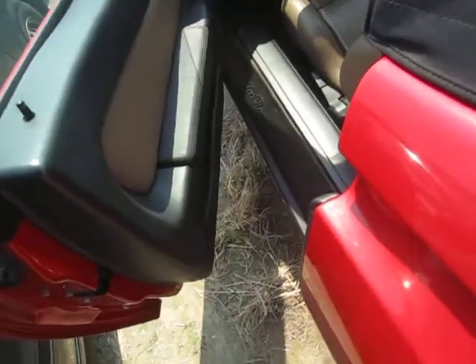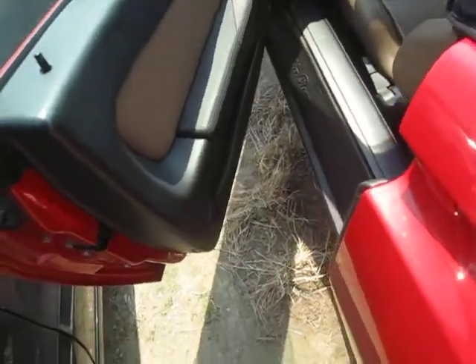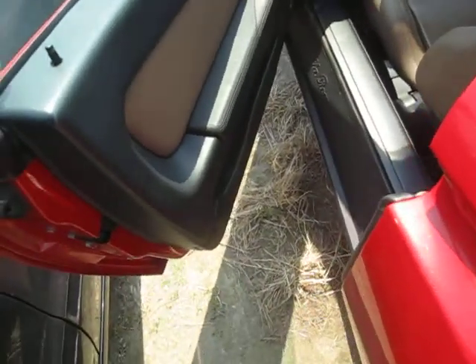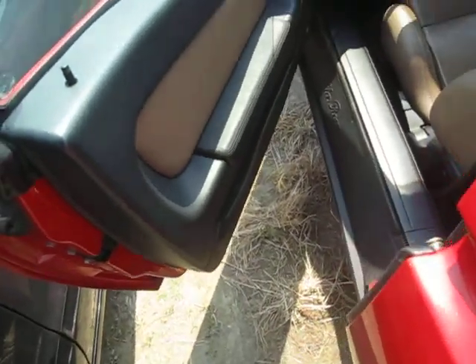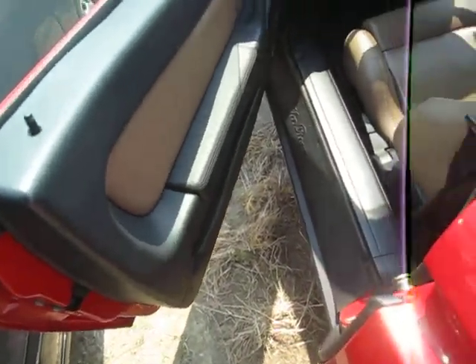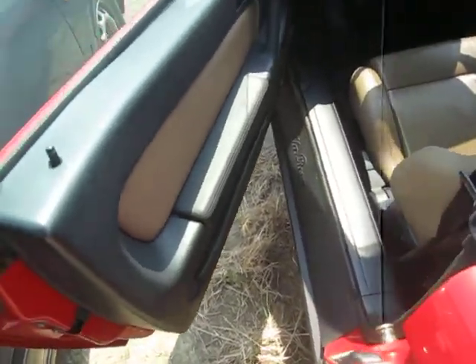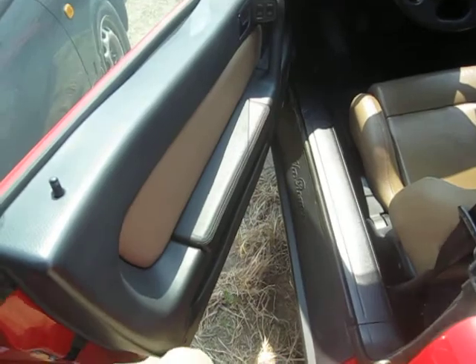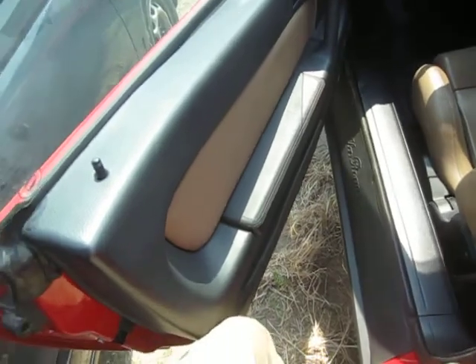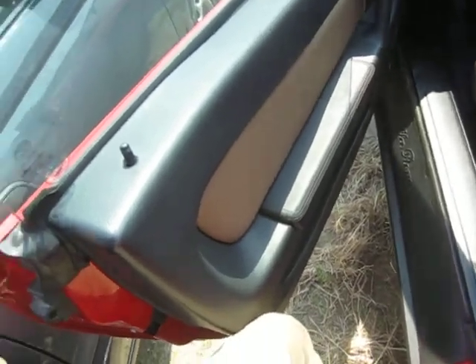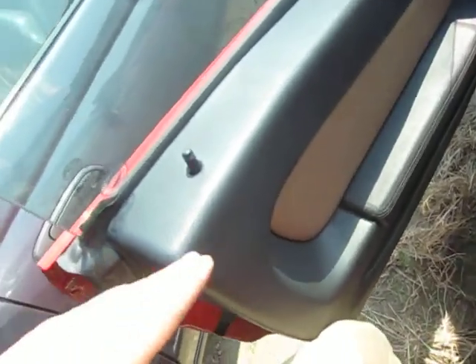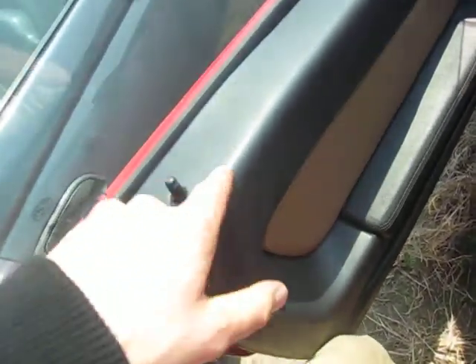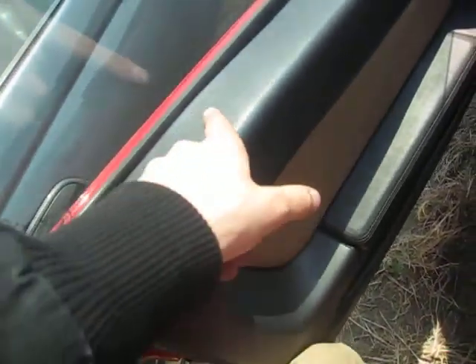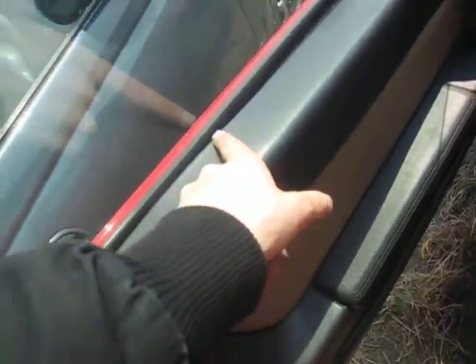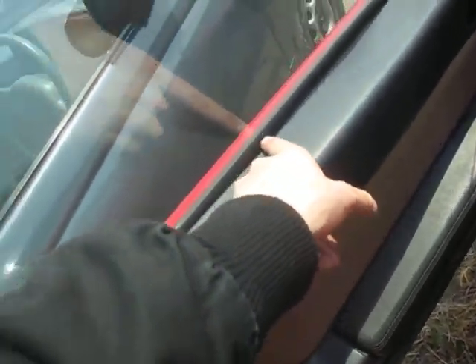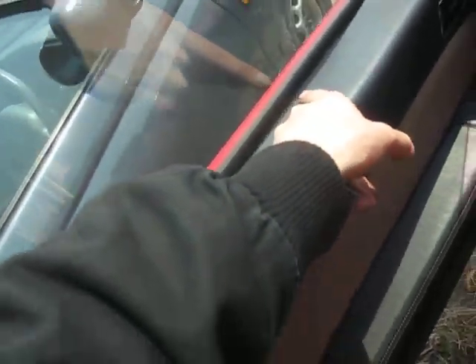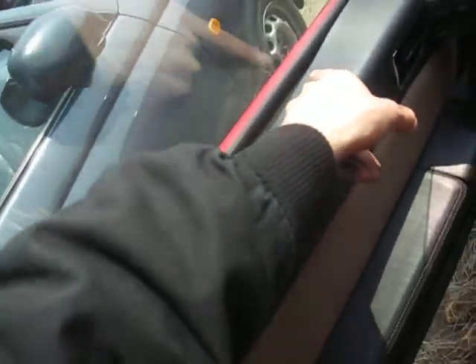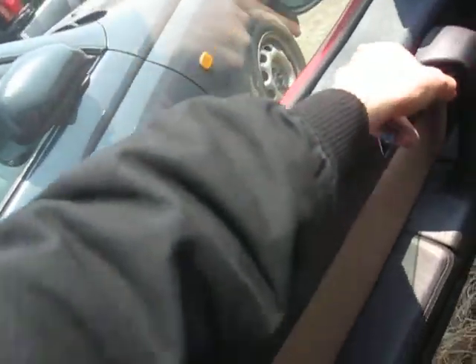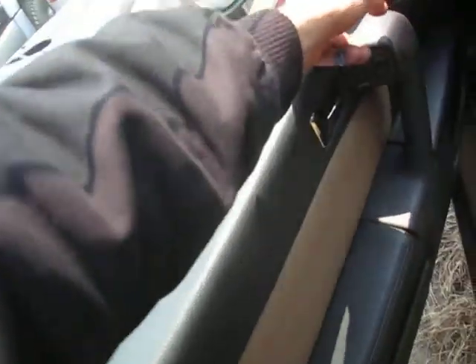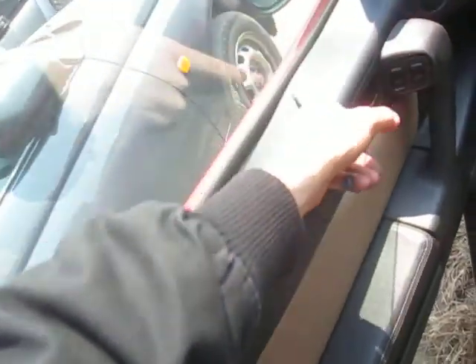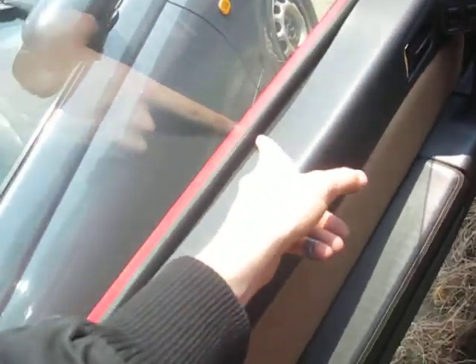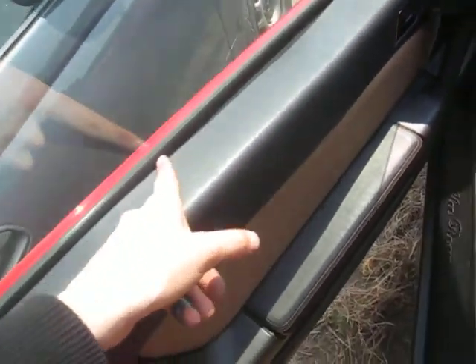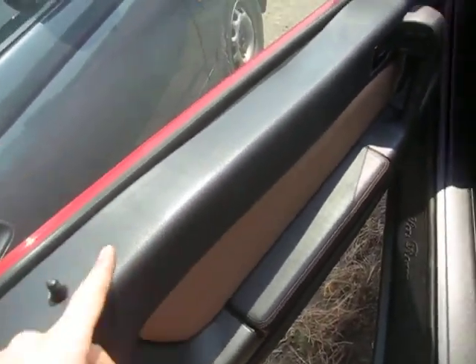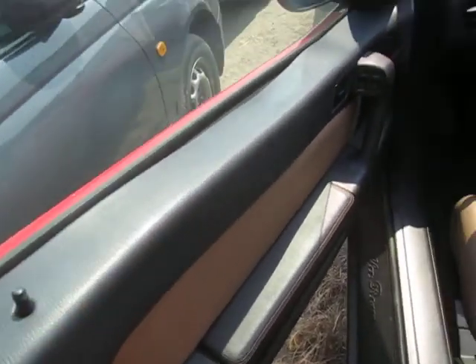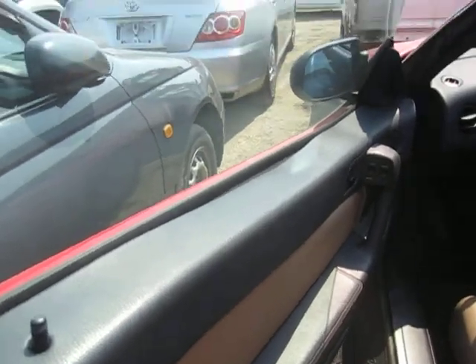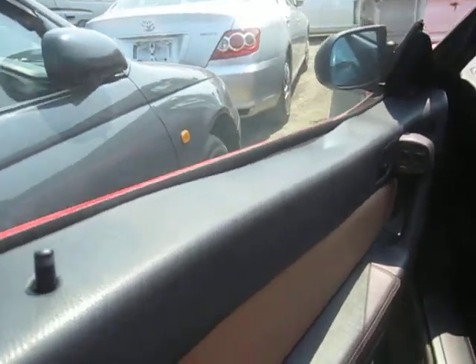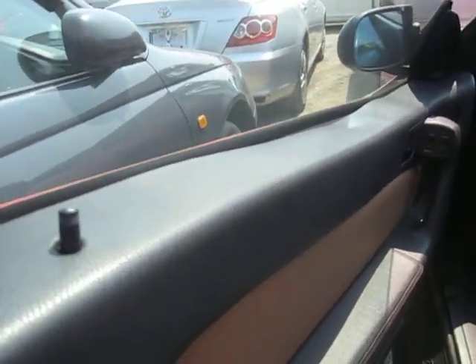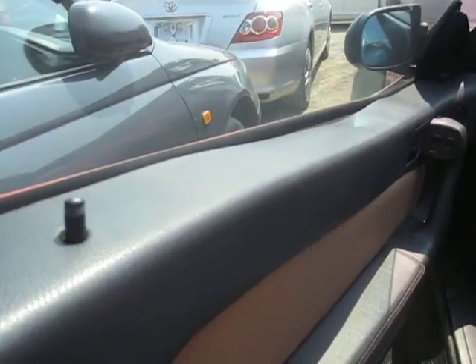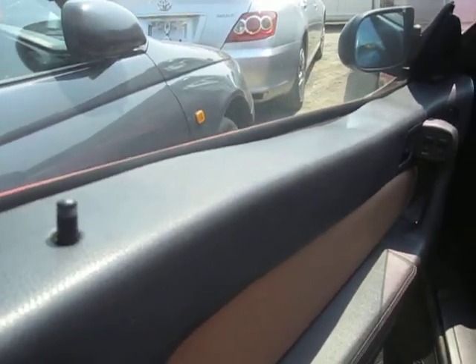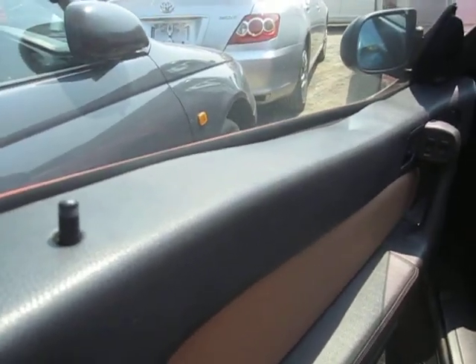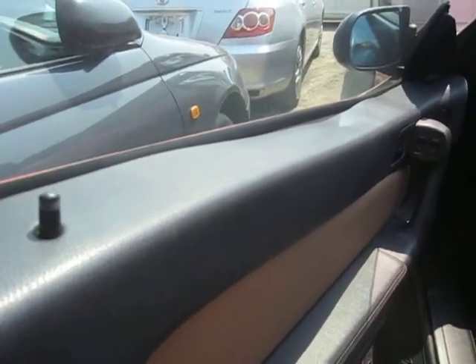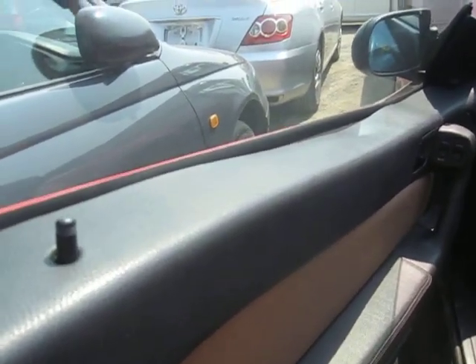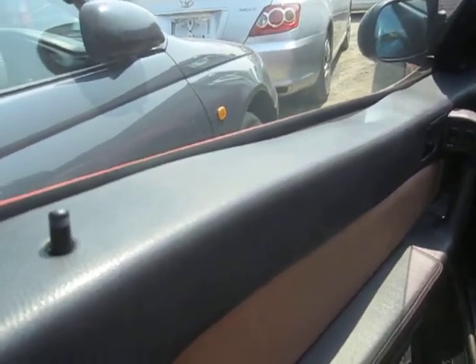The door cards, like most Alfas, have the heat warp here on both sides.